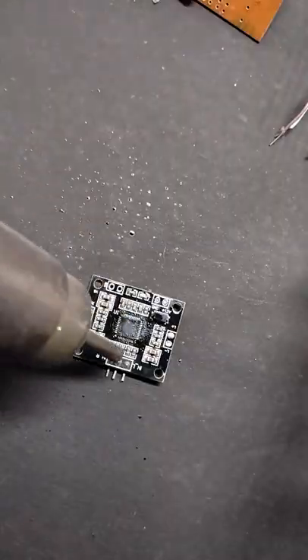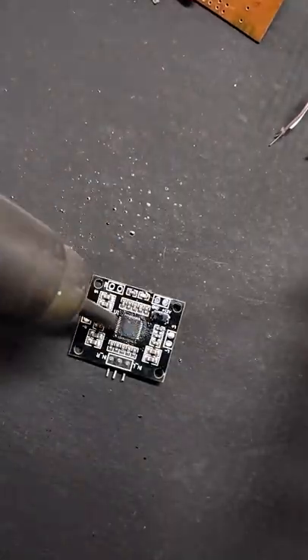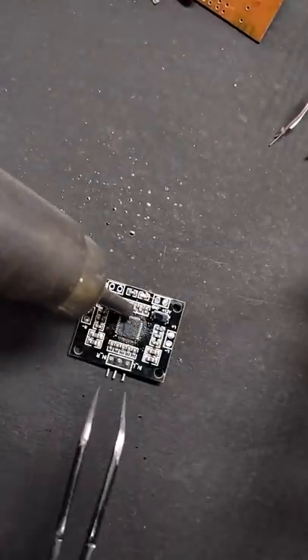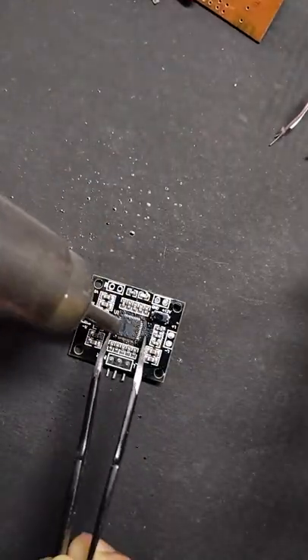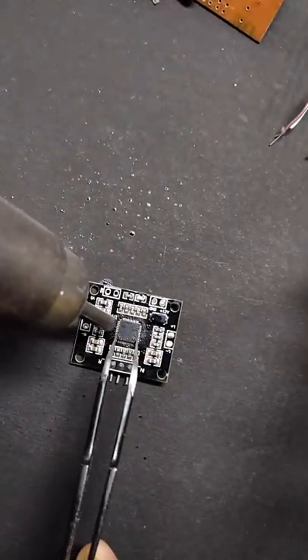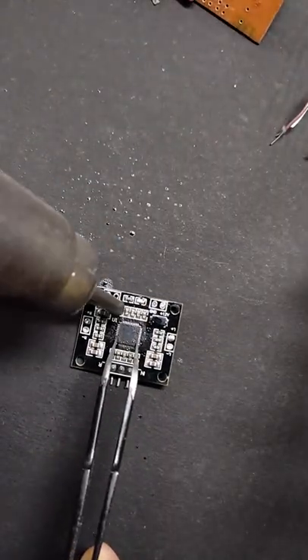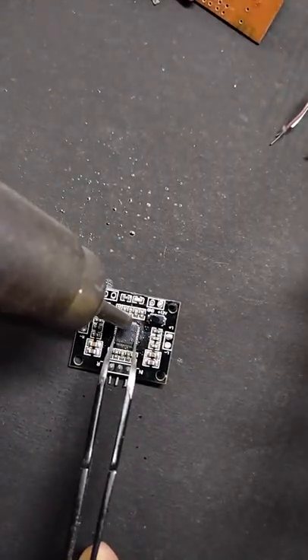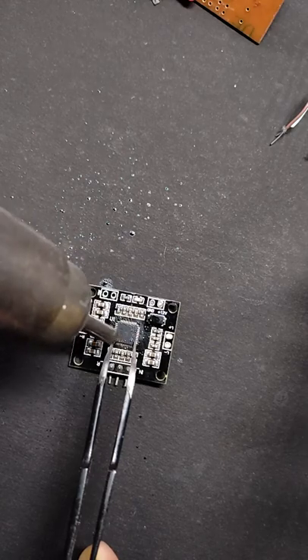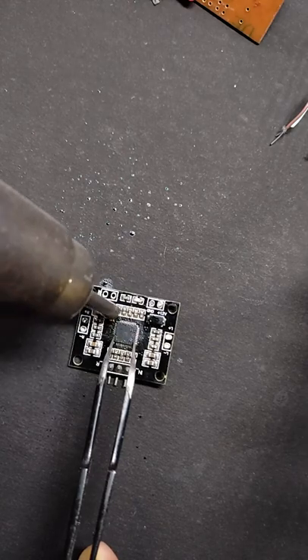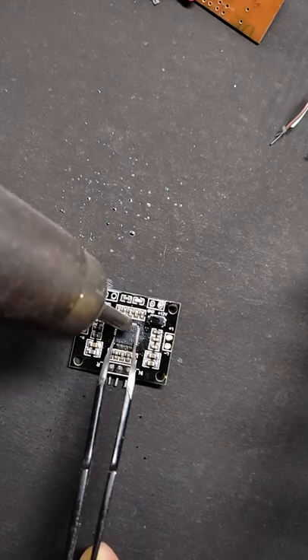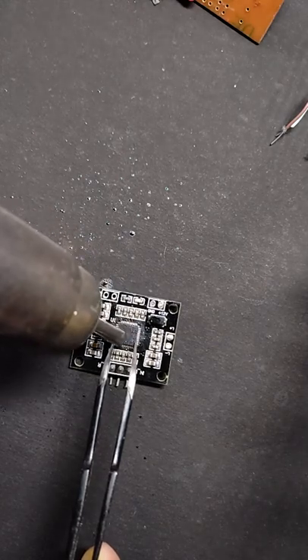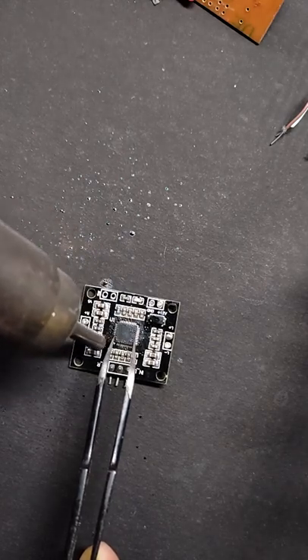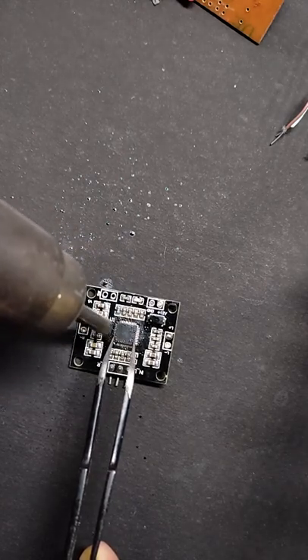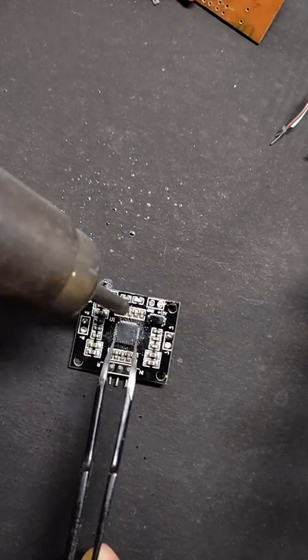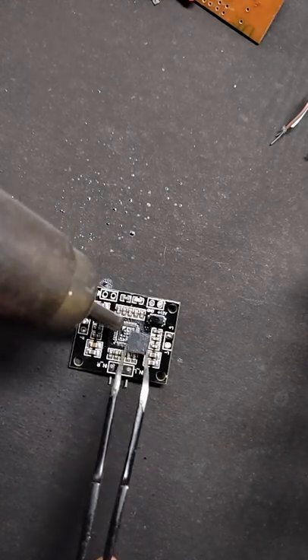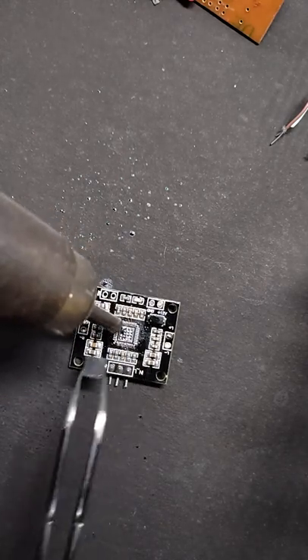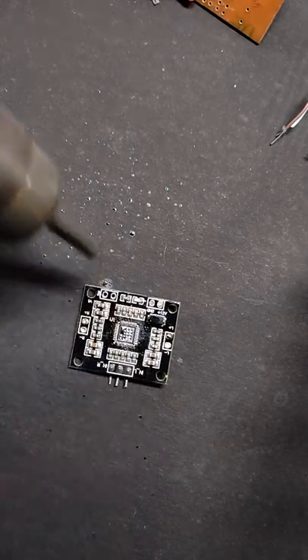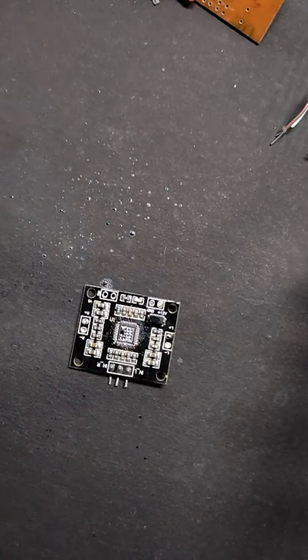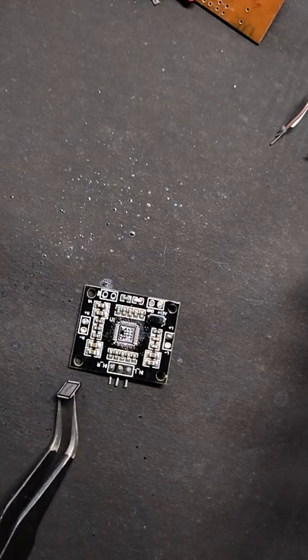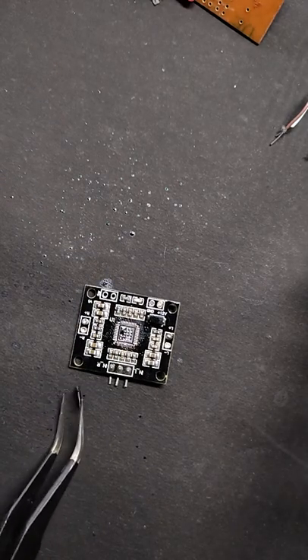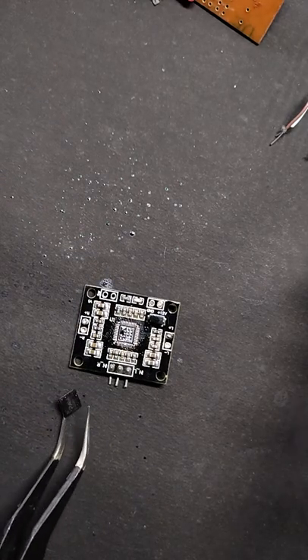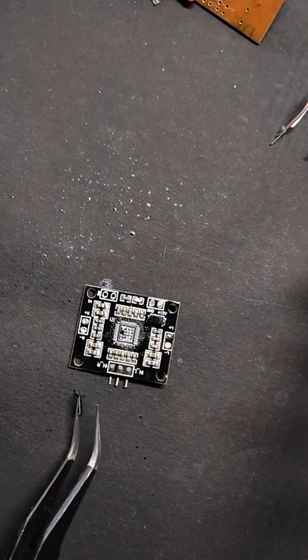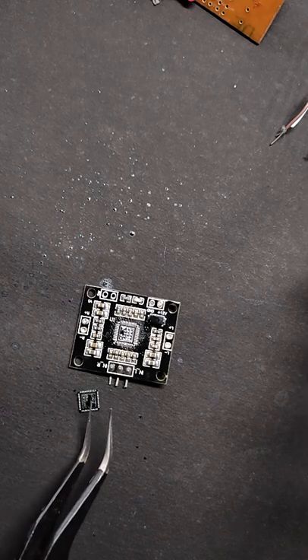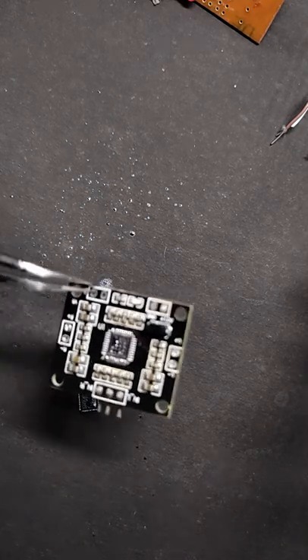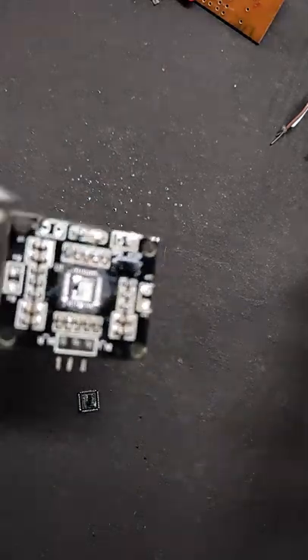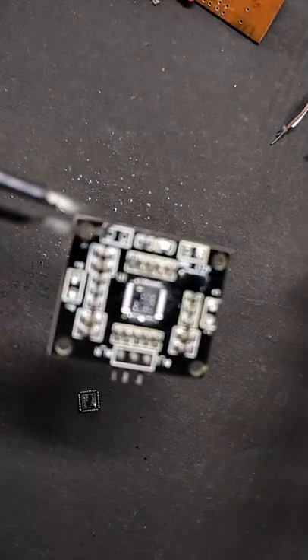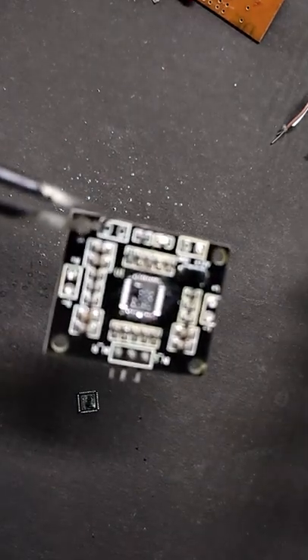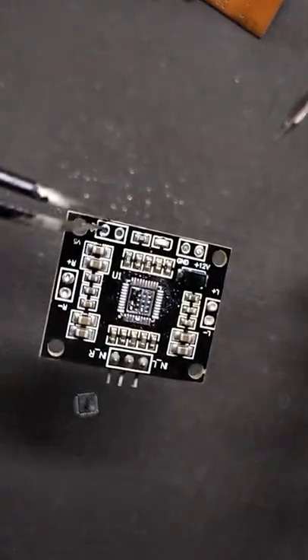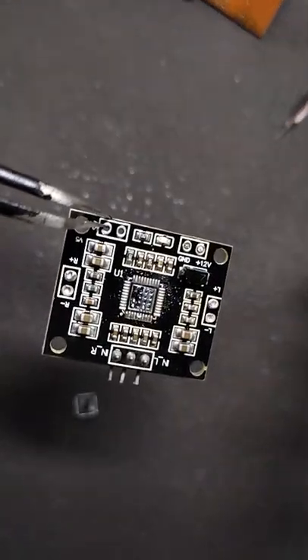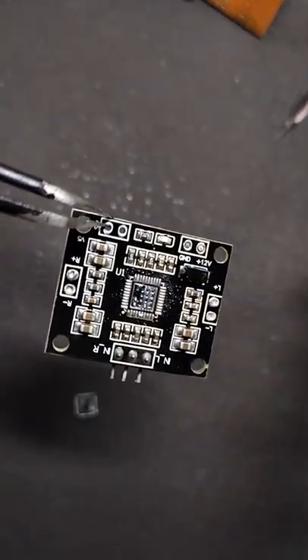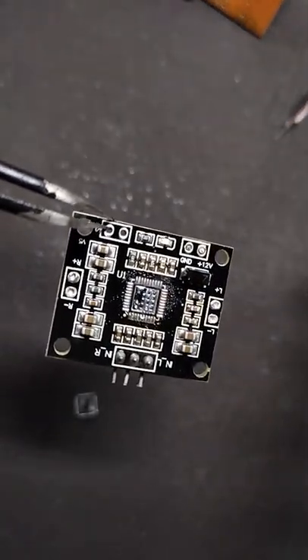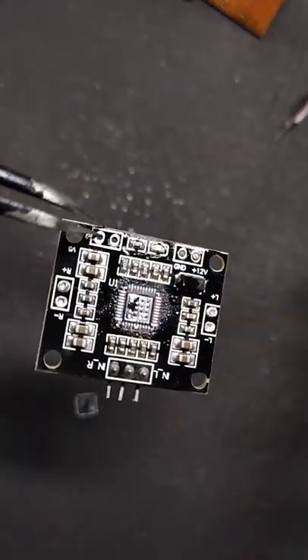Then heat the top side and pull out the chip gently. Looks good, but it needs some clean up.